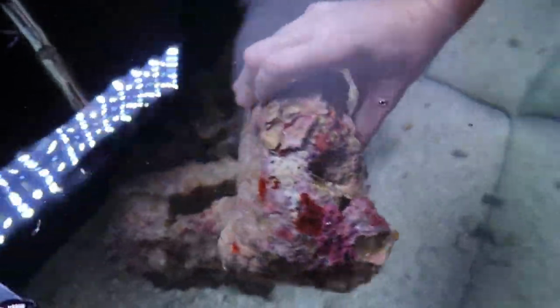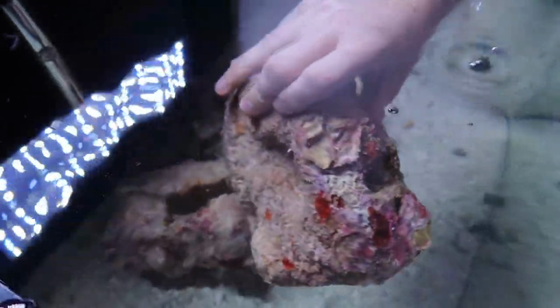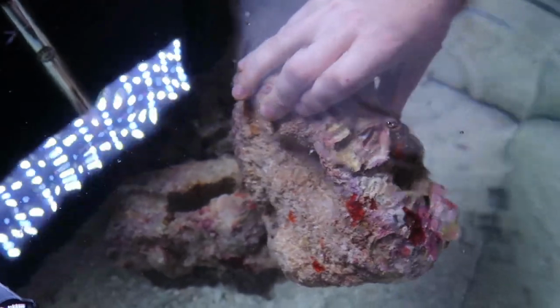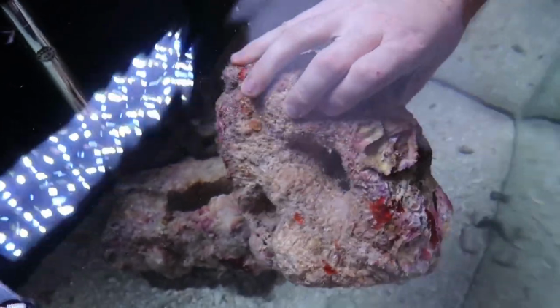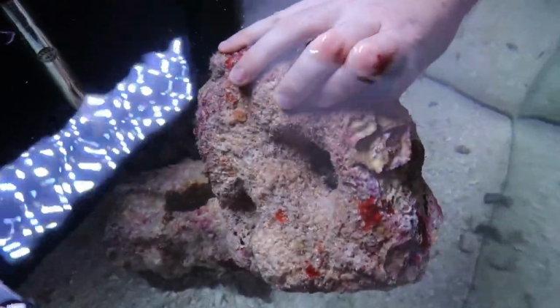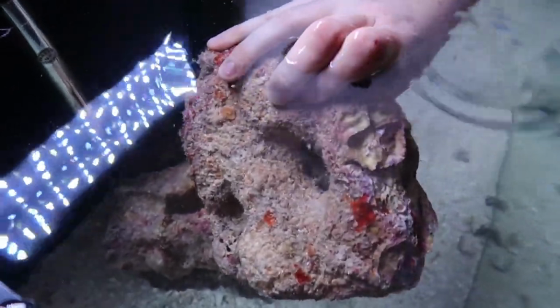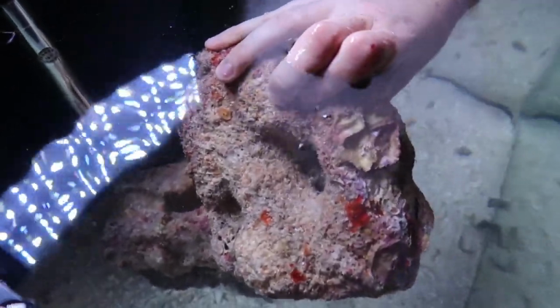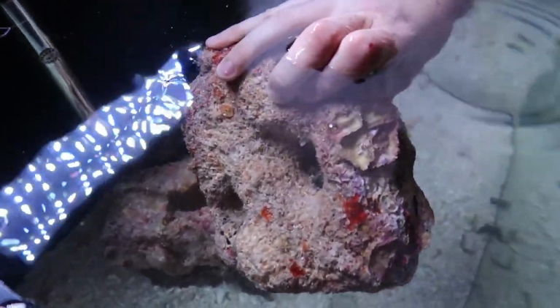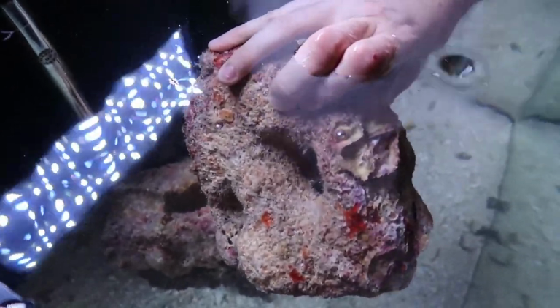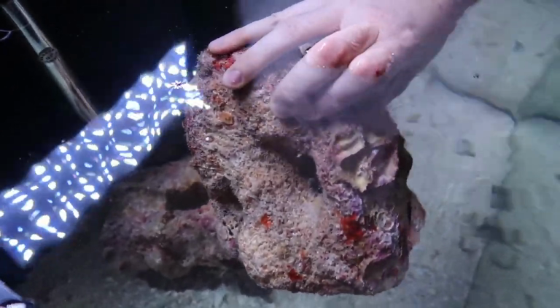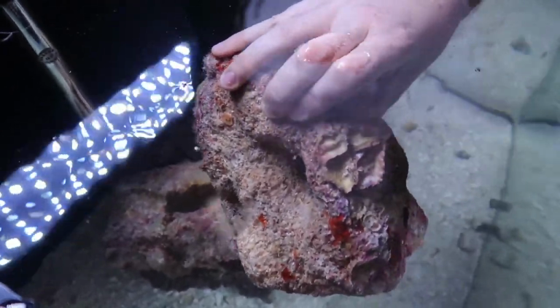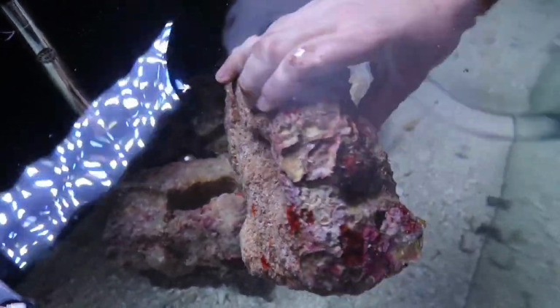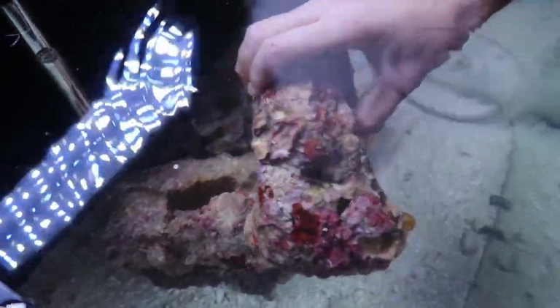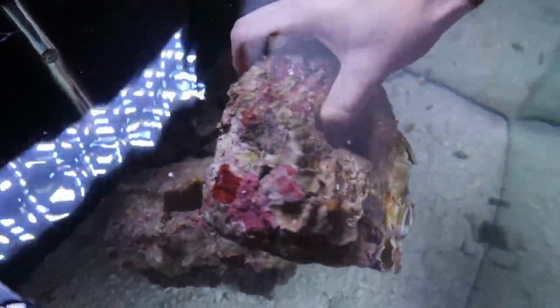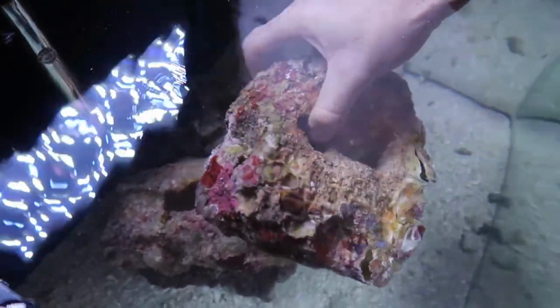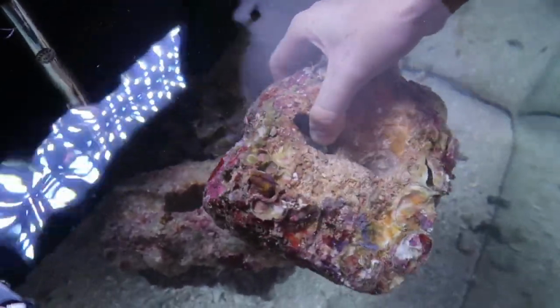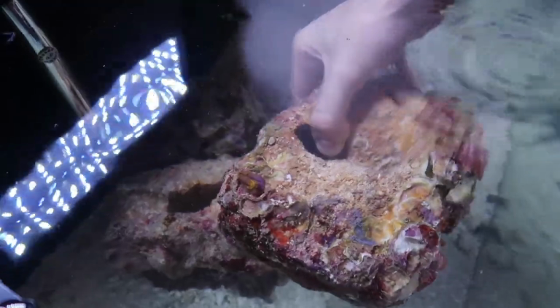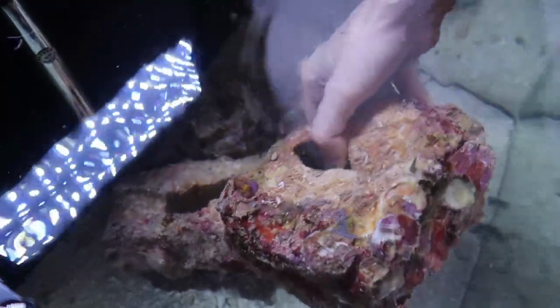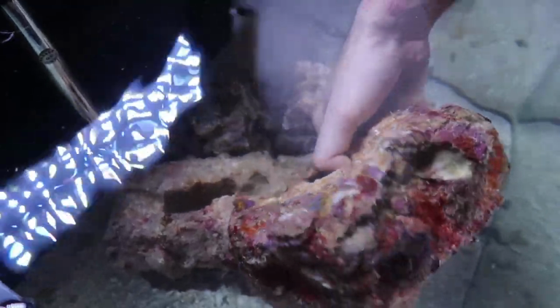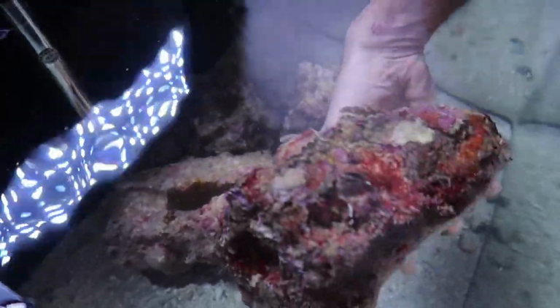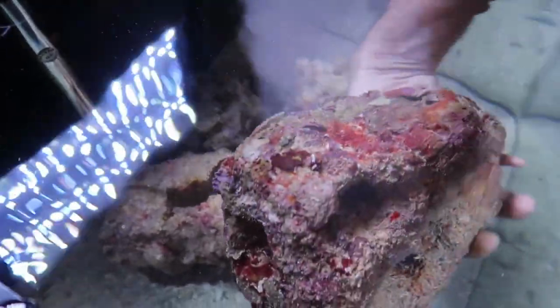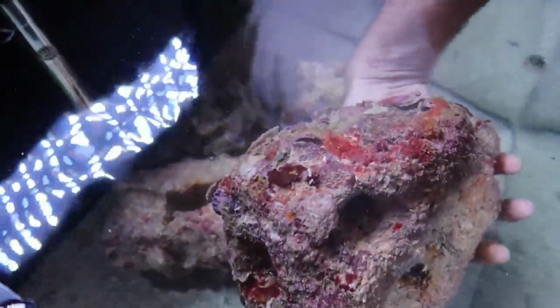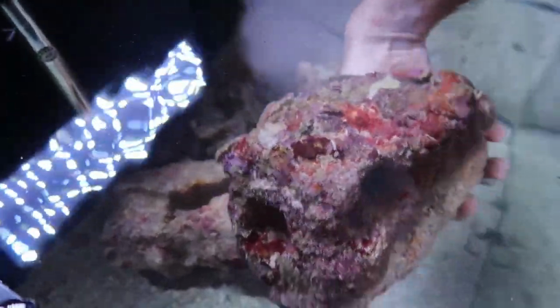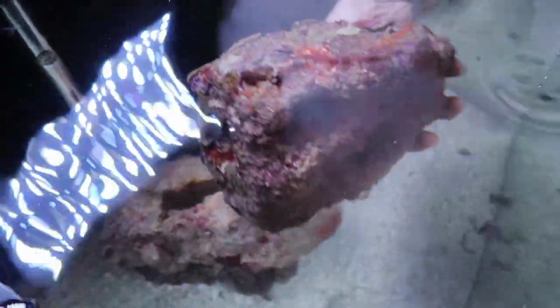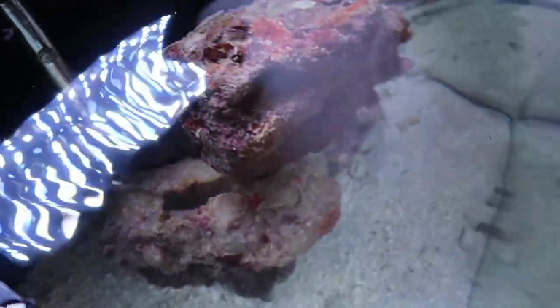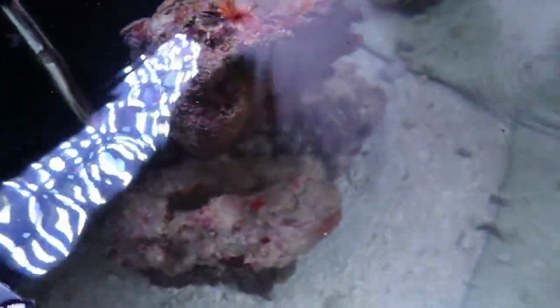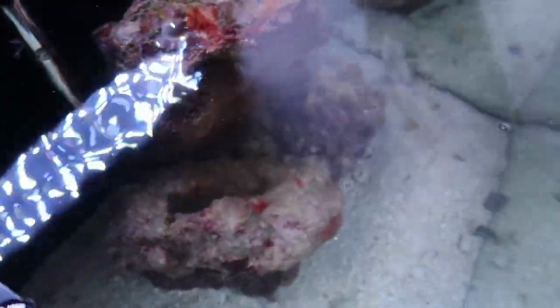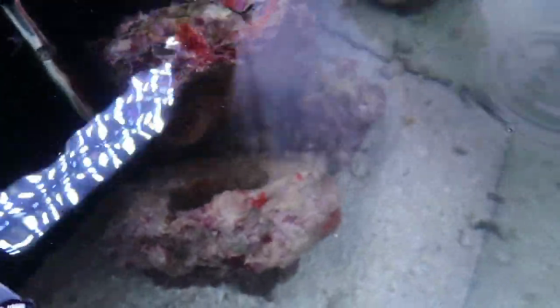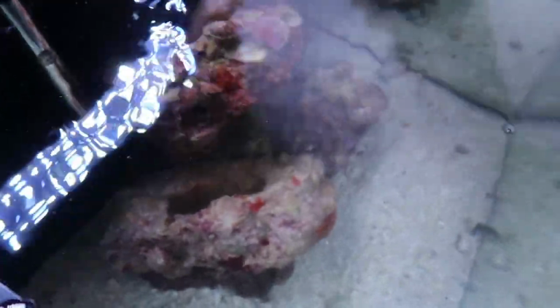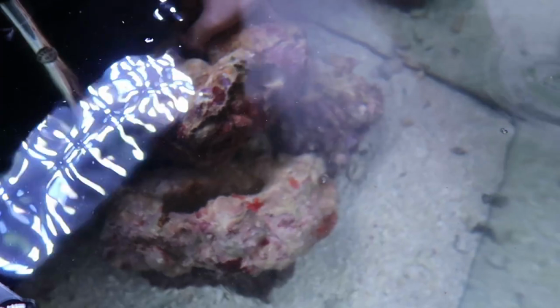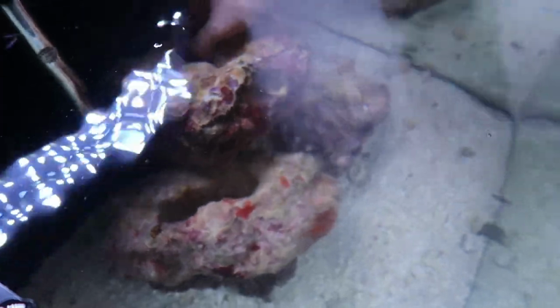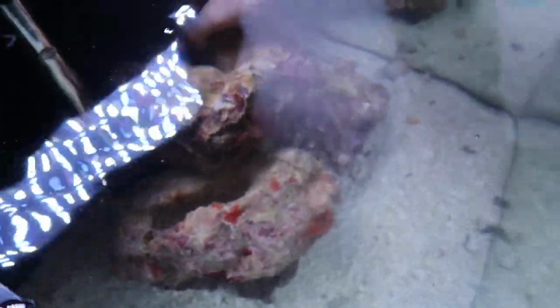There's already a lot of living organisms on it, and it comes with coral. Who knows what's going to pop out from this rock. So we're going to set it up something like this.